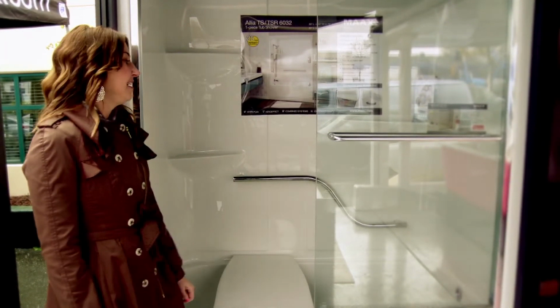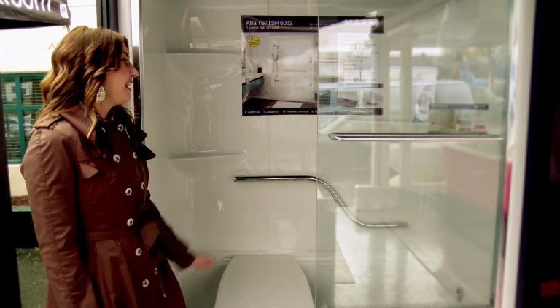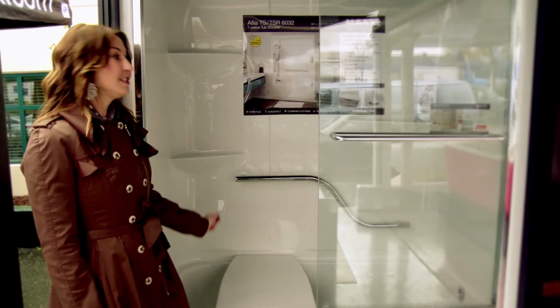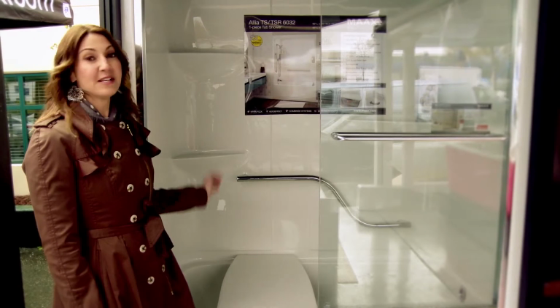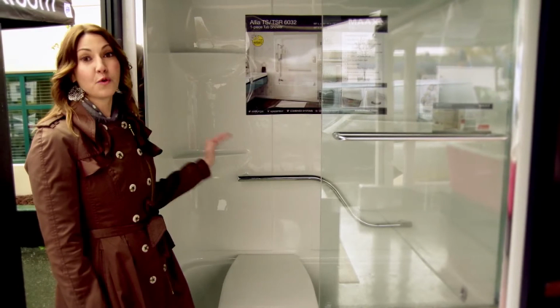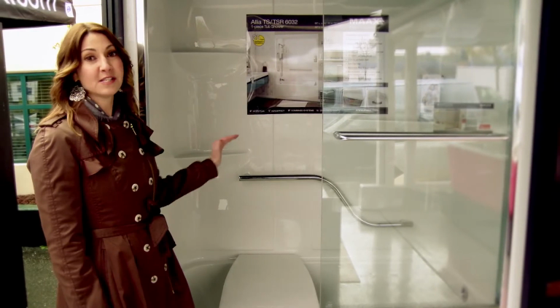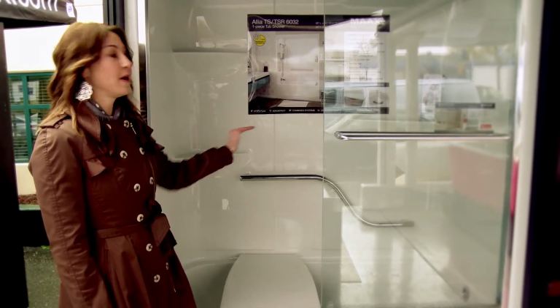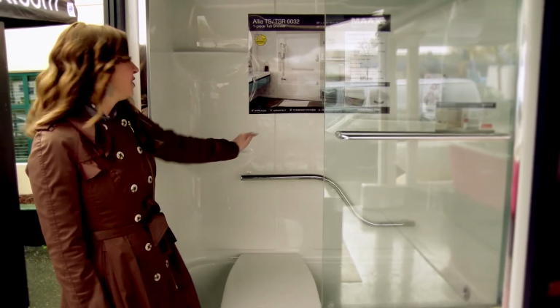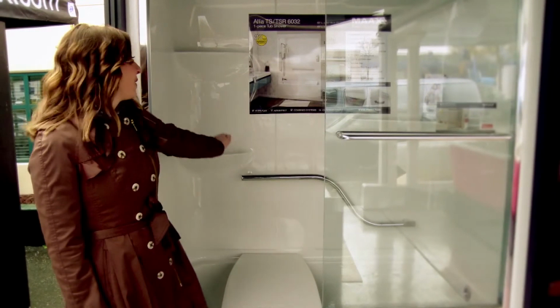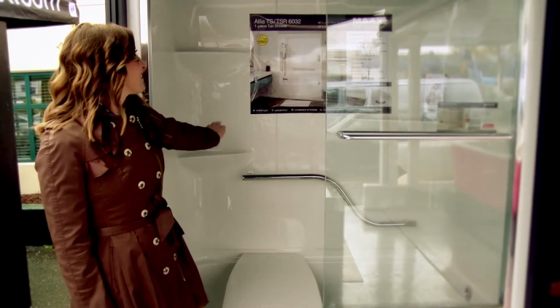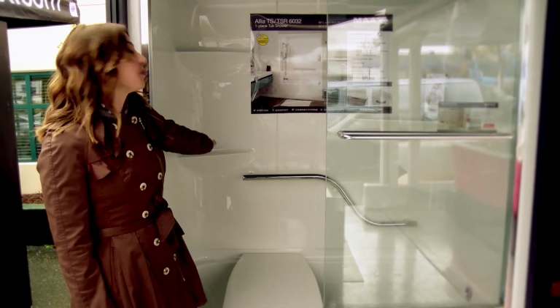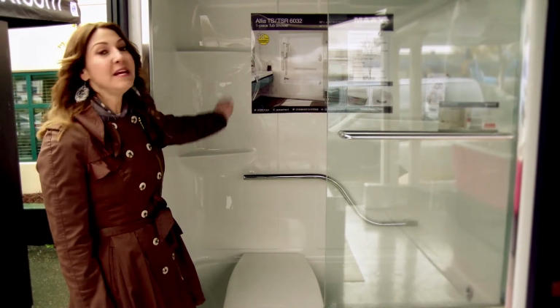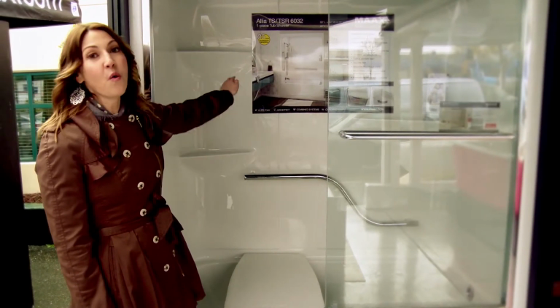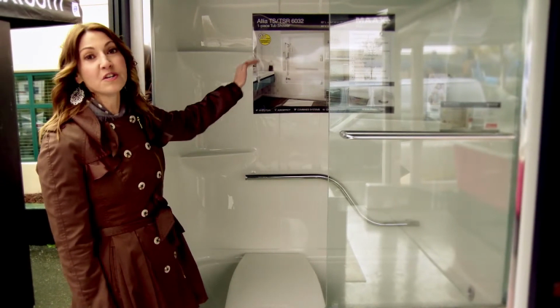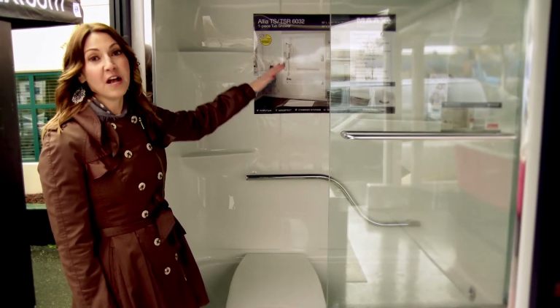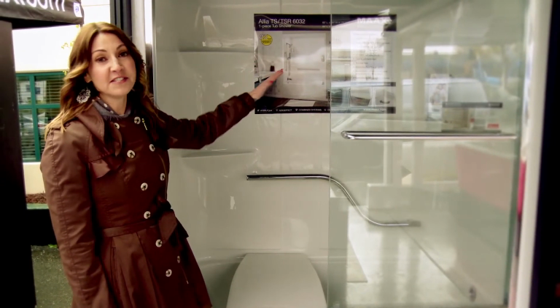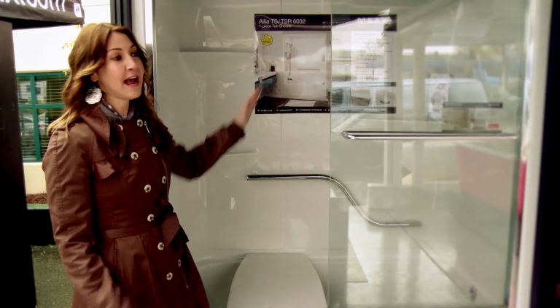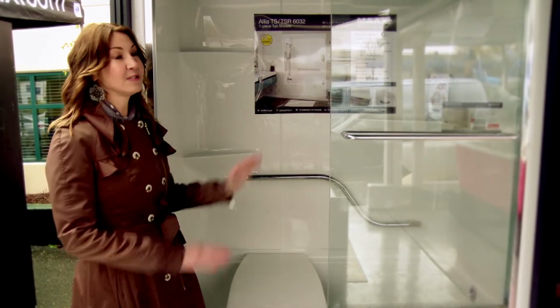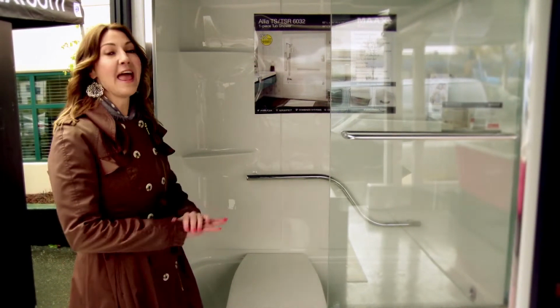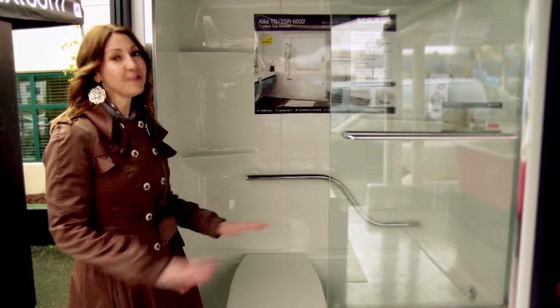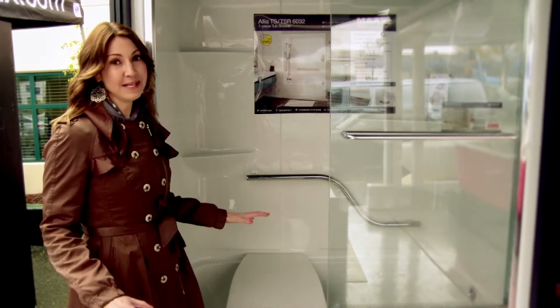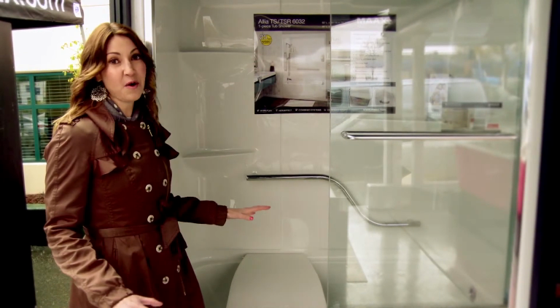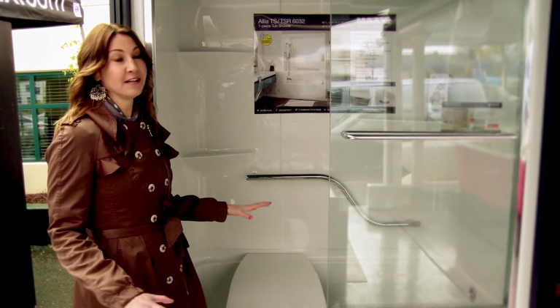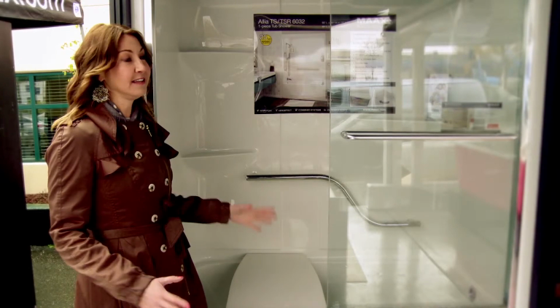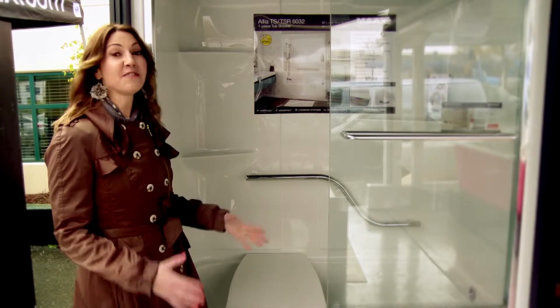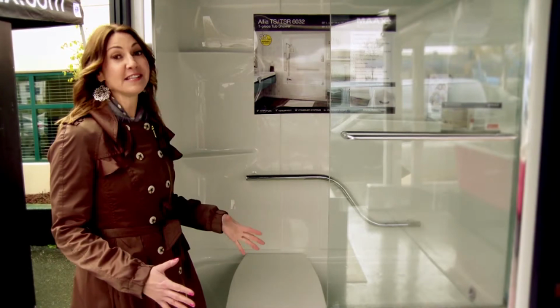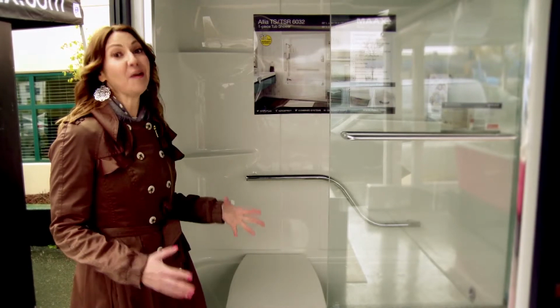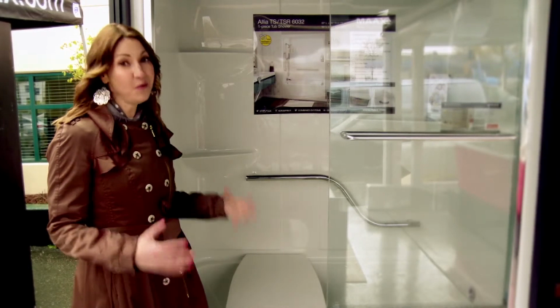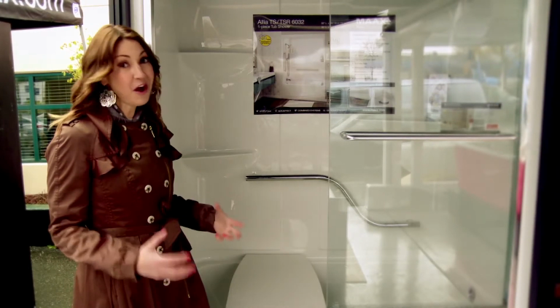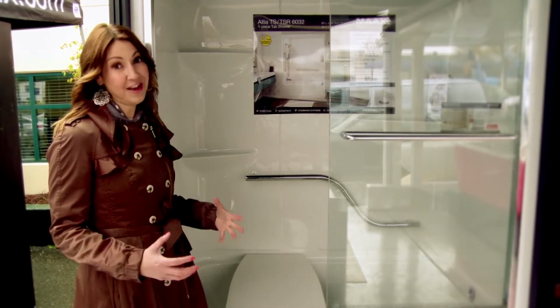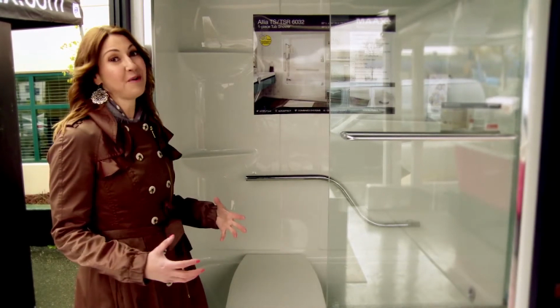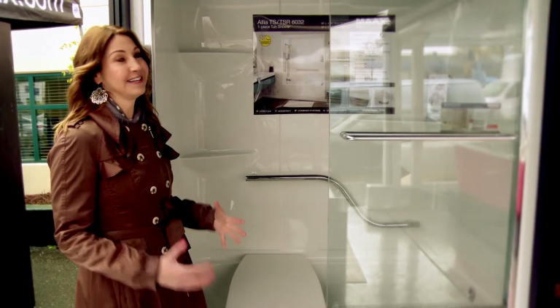It also has great storage. We have three corner shelves to house everybody's products — and let's face it, we've got a lot of products.